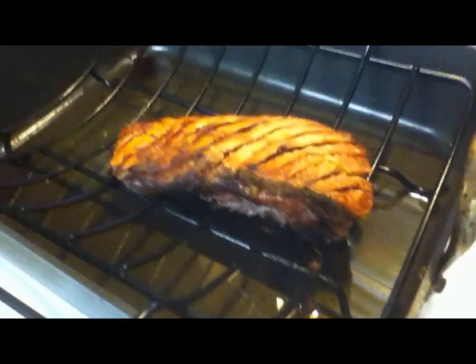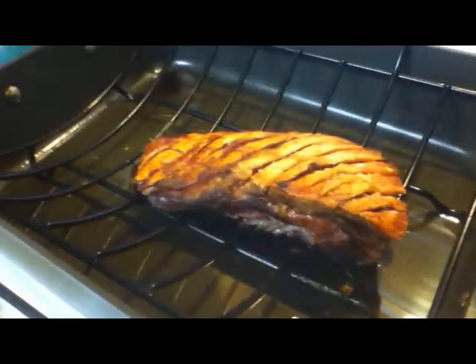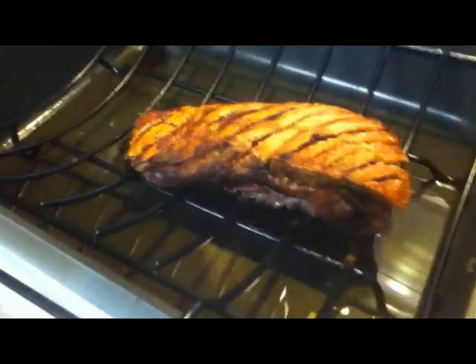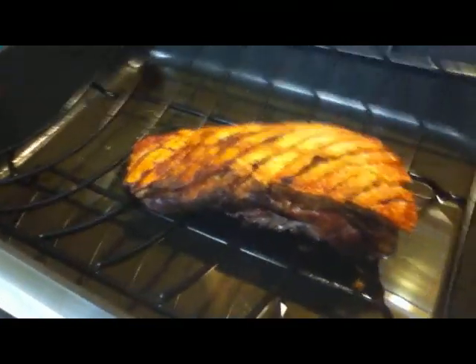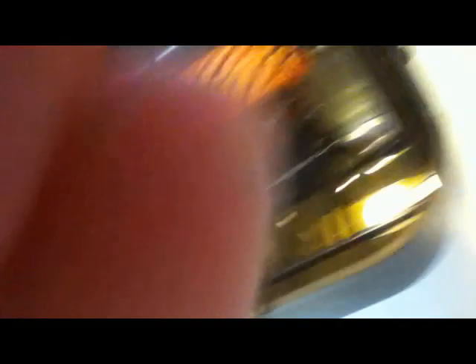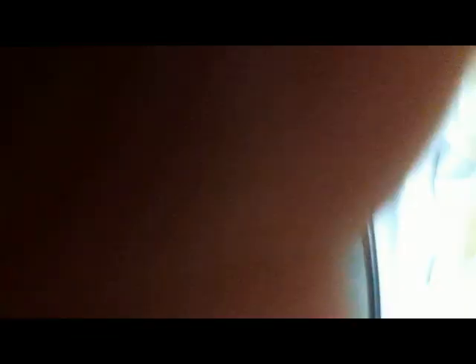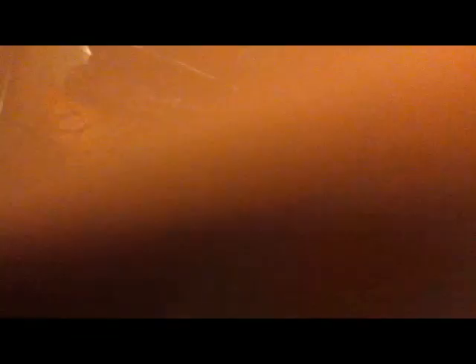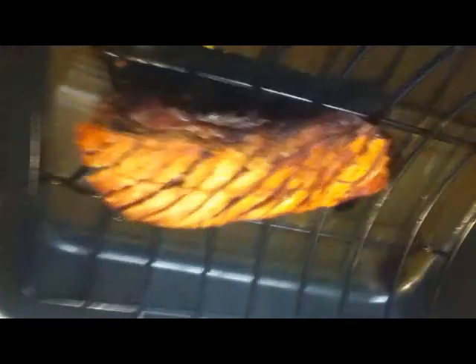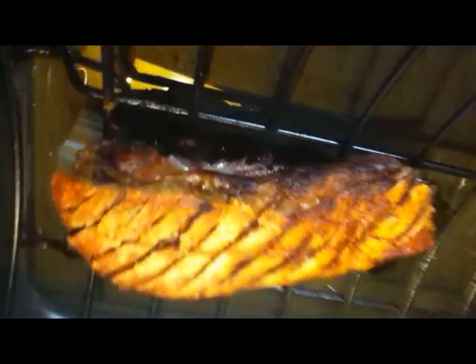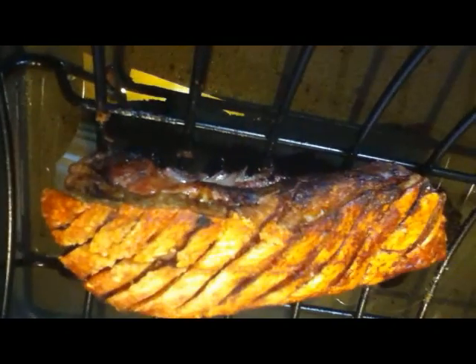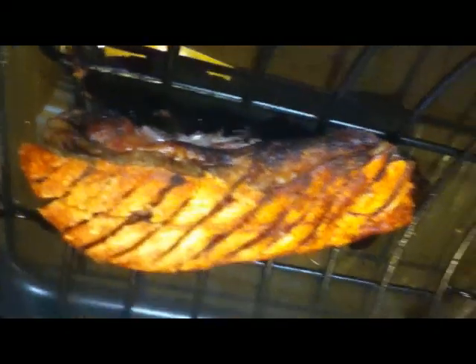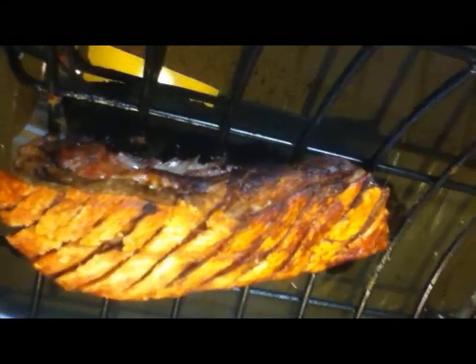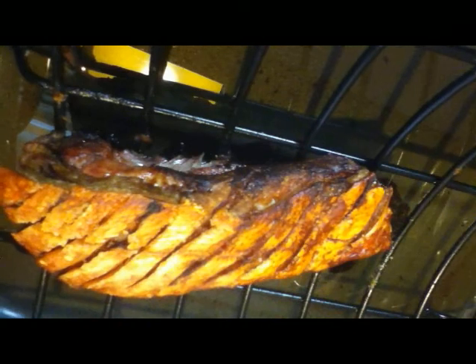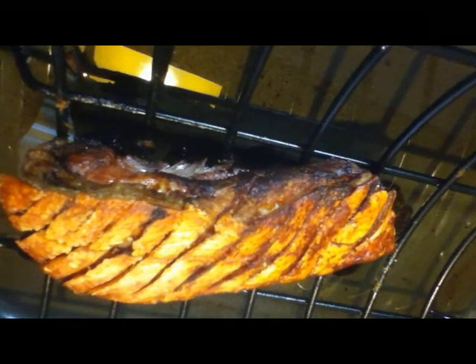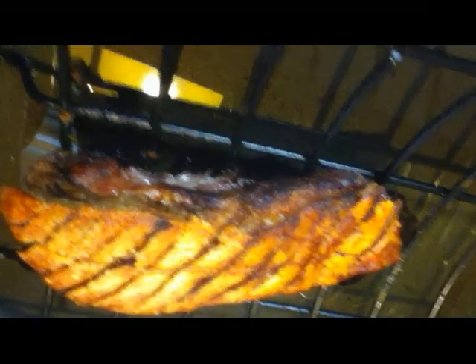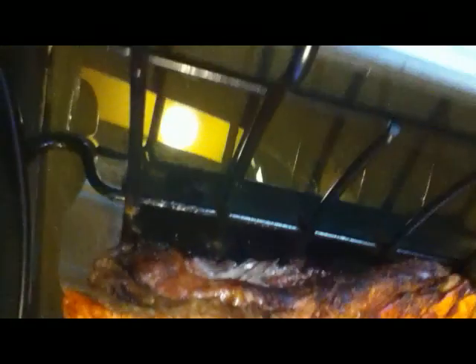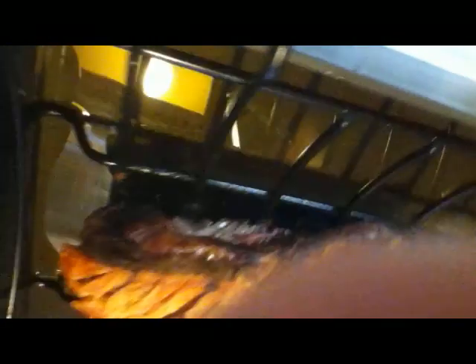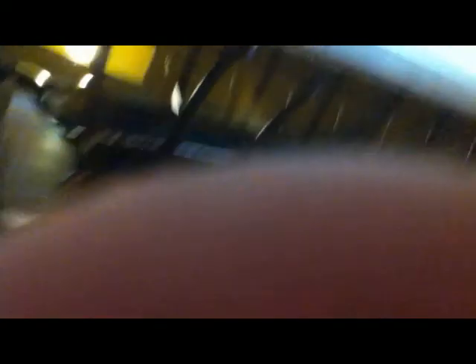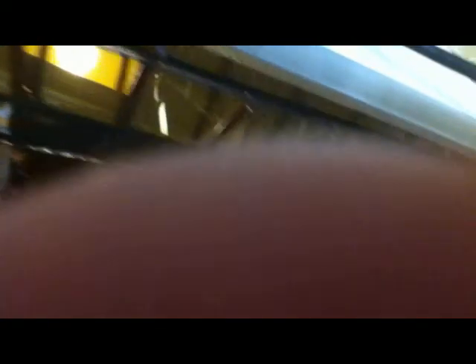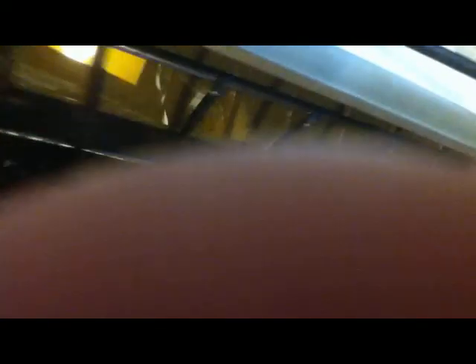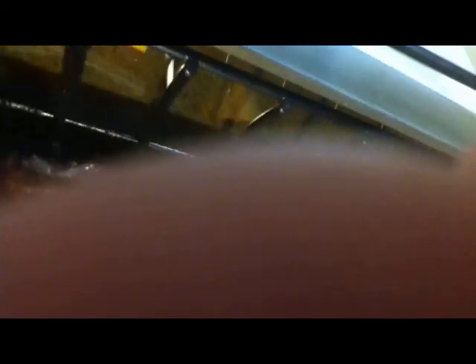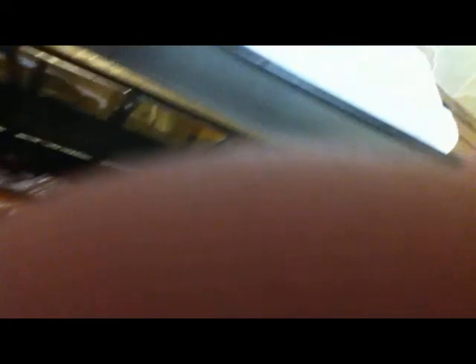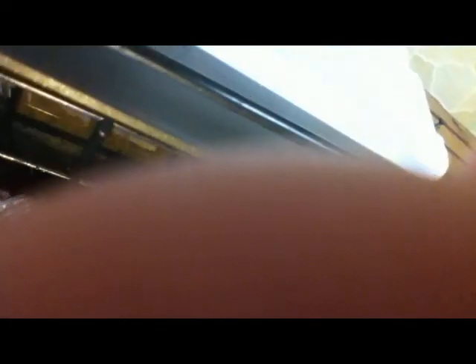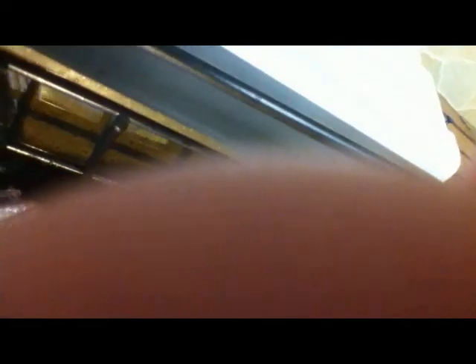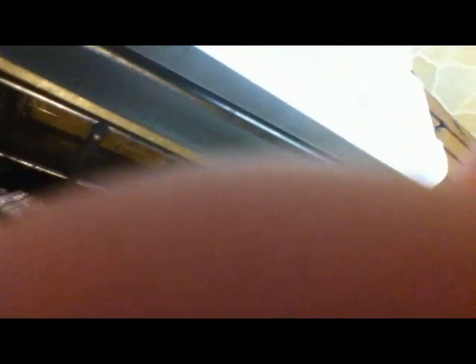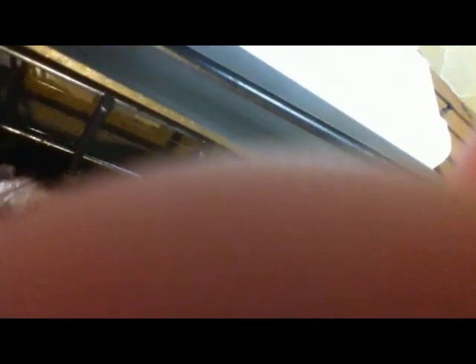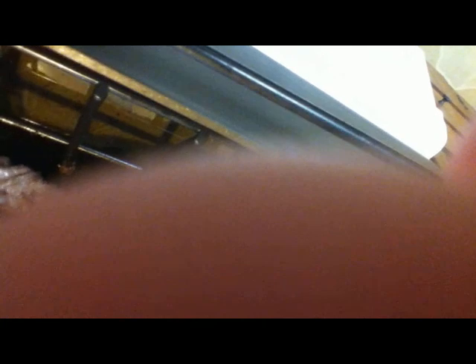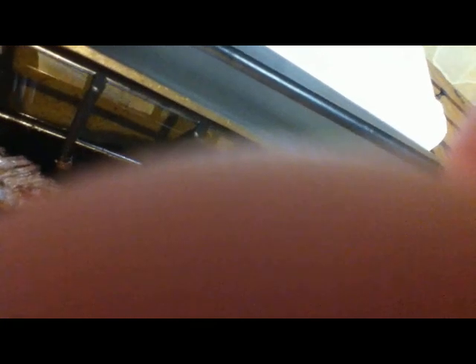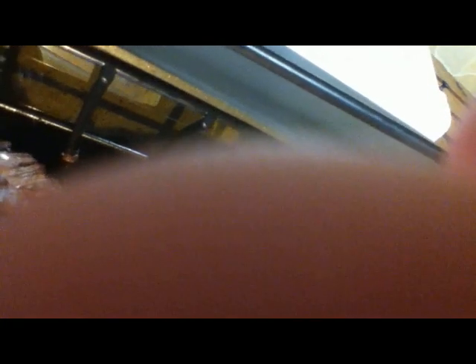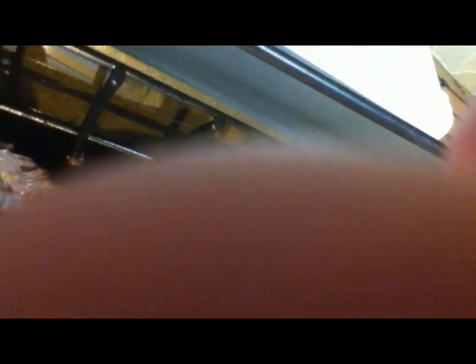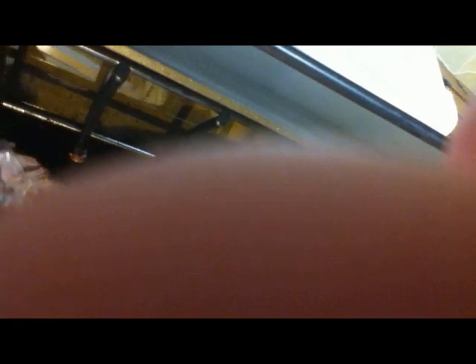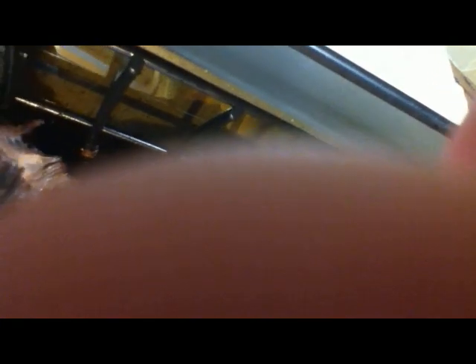After two and a half hours, the pork belly is done. Tender and falling off the bone — if there was one.